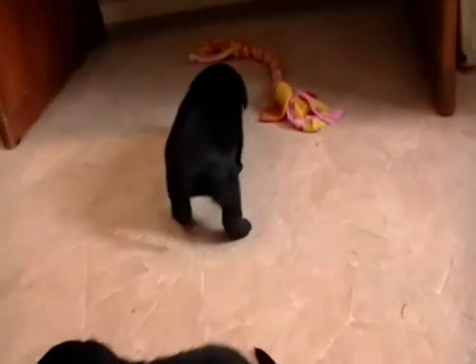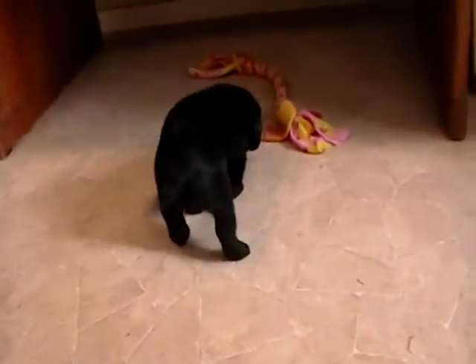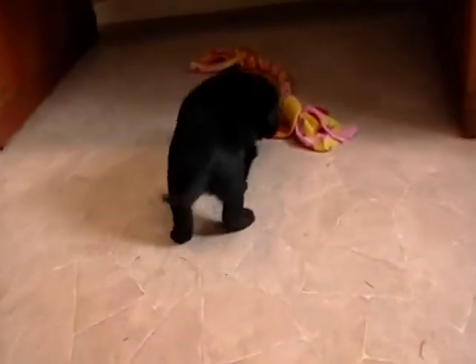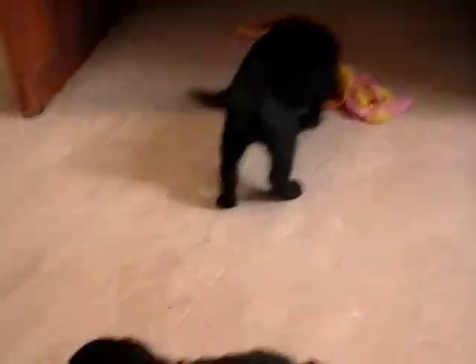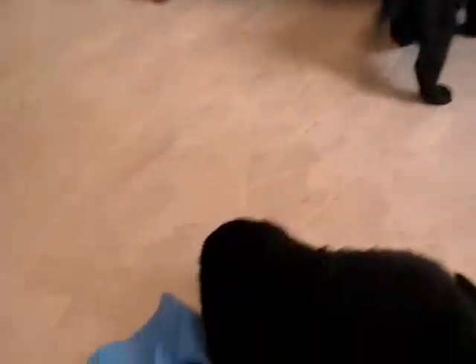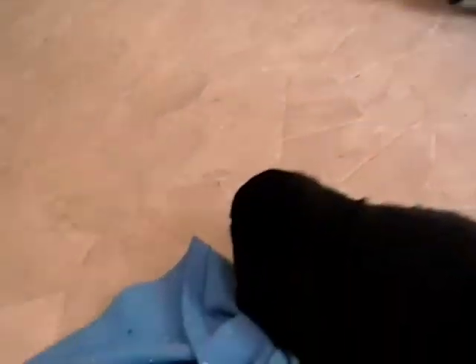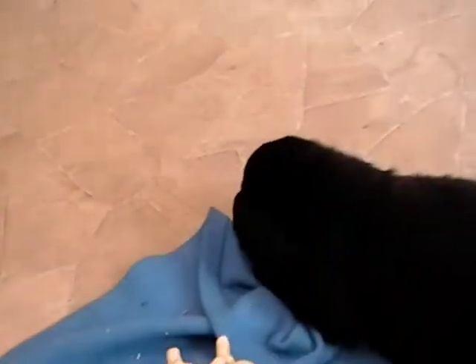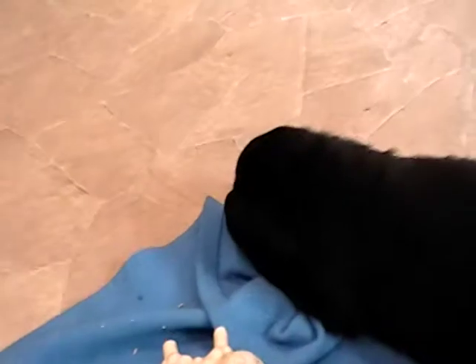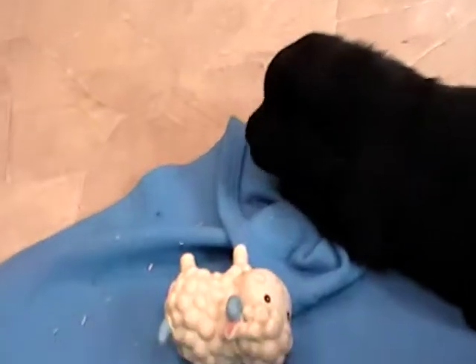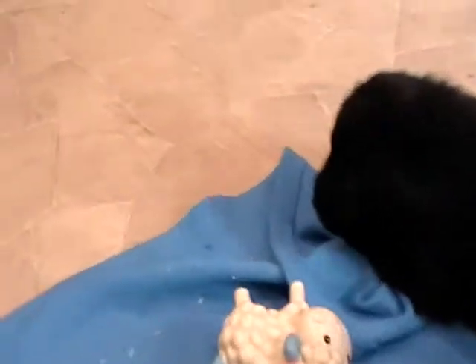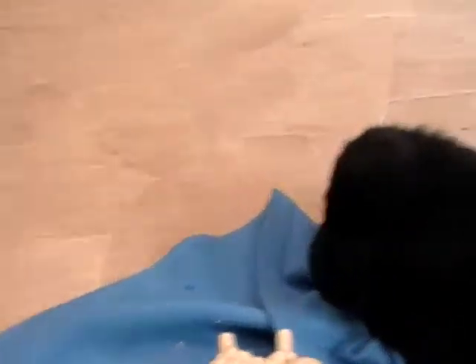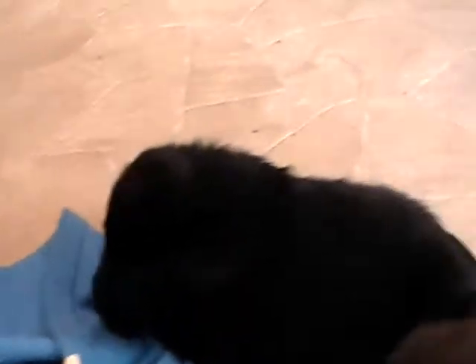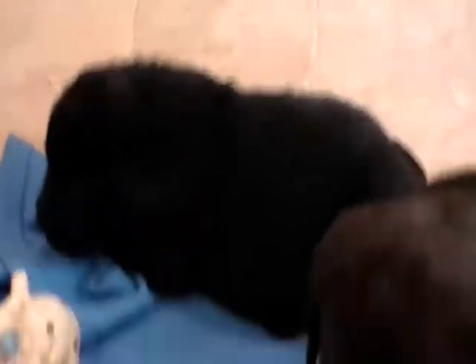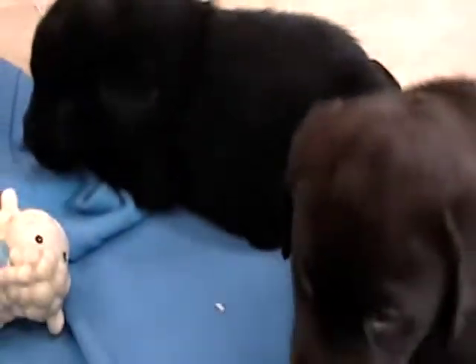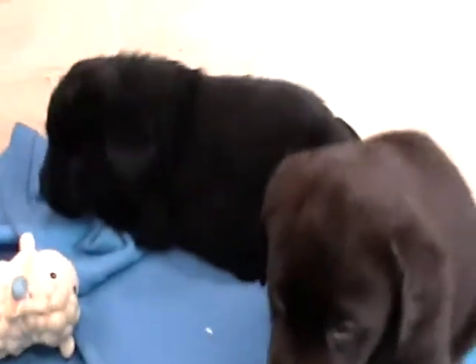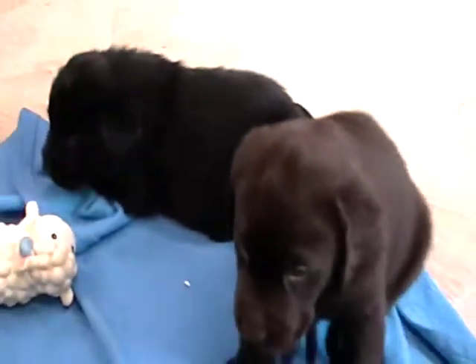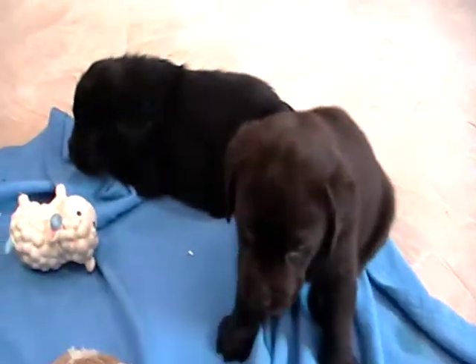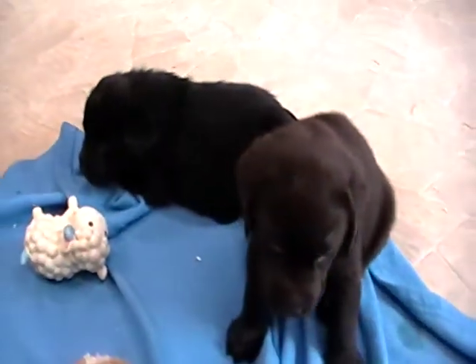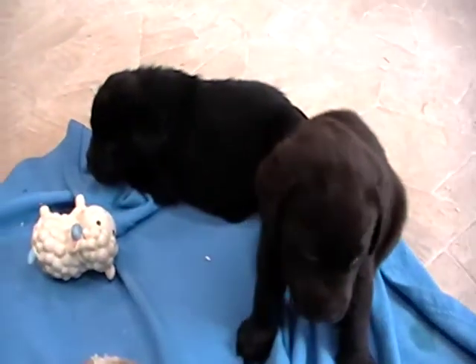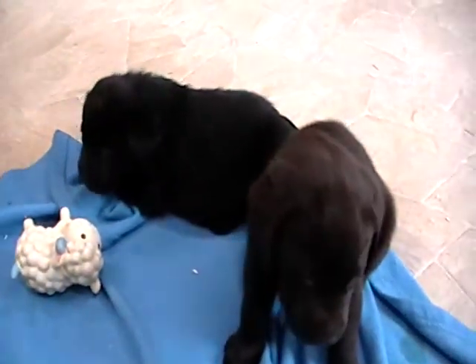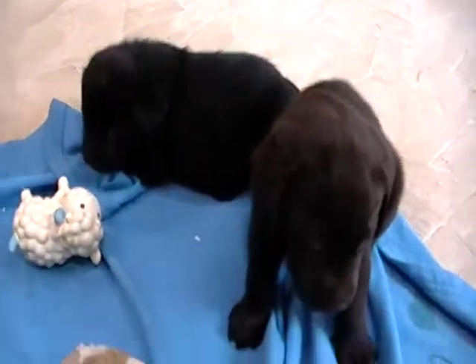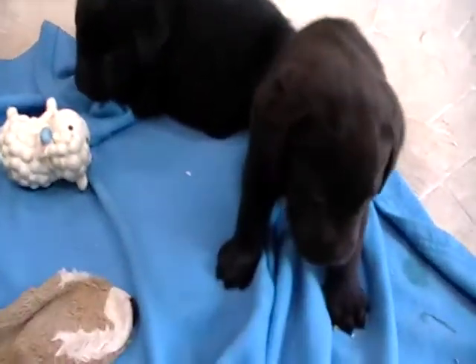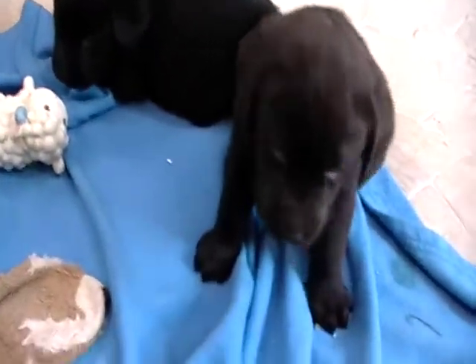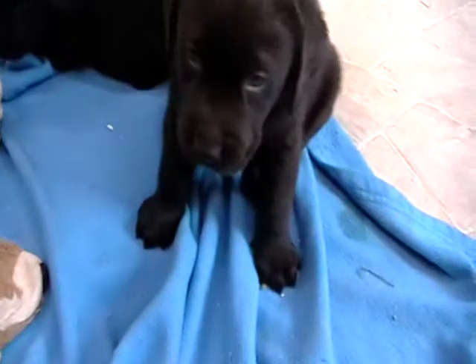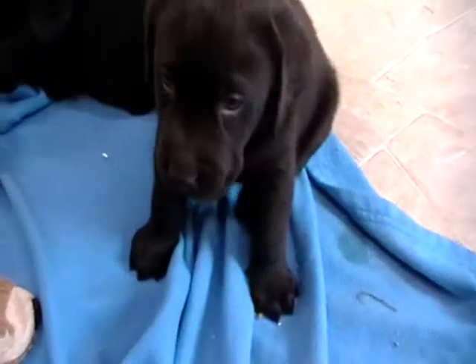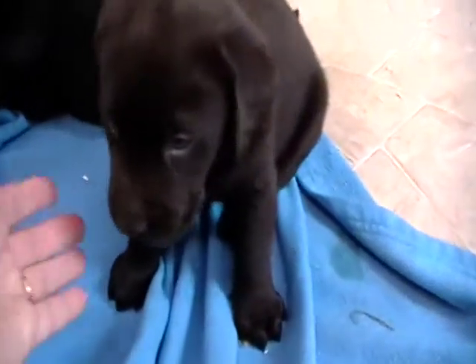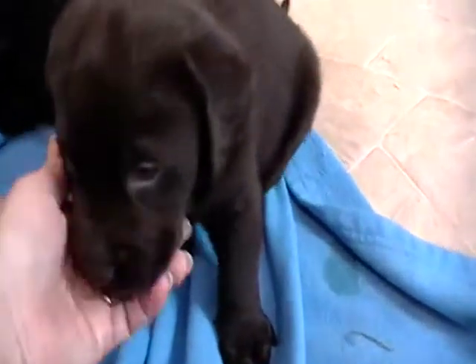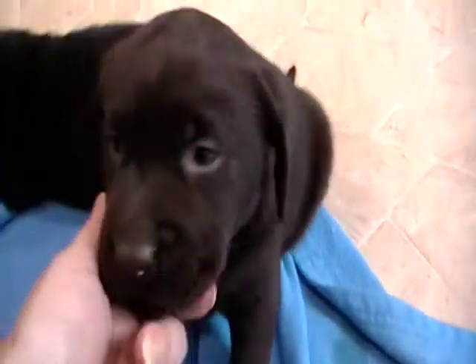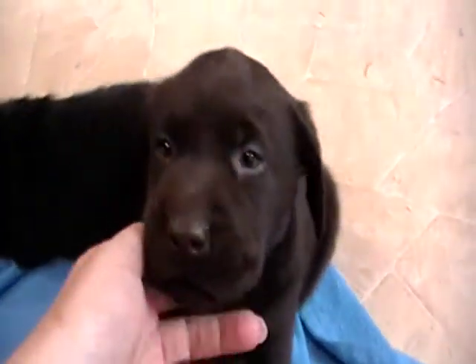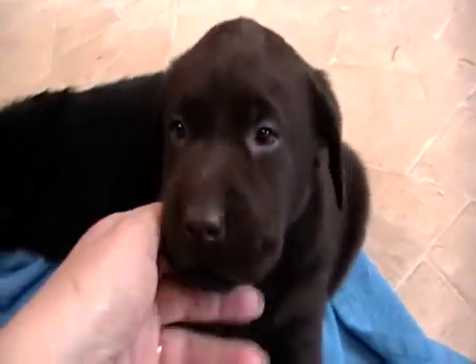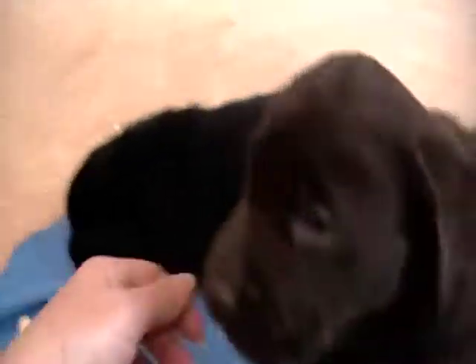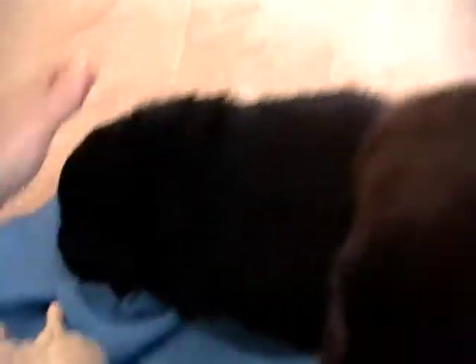That one's one of the girls. I have another girl over here and she's already spoken for too, the chocolate girl. Our puppies come up to date on their health care, as in de-wormings and vaccines.